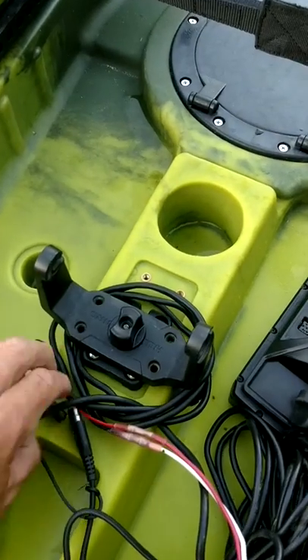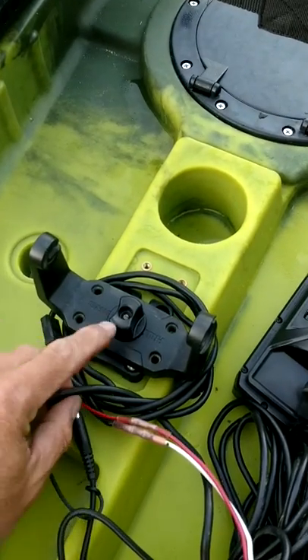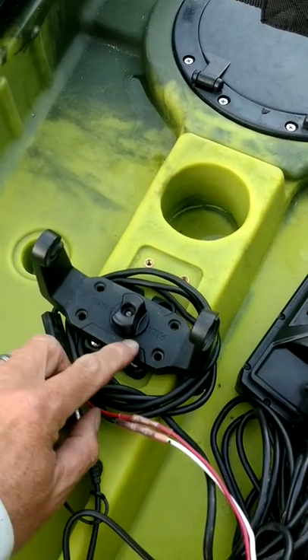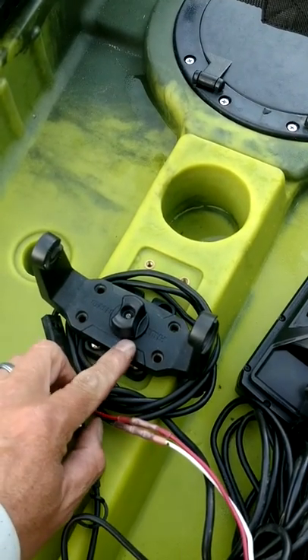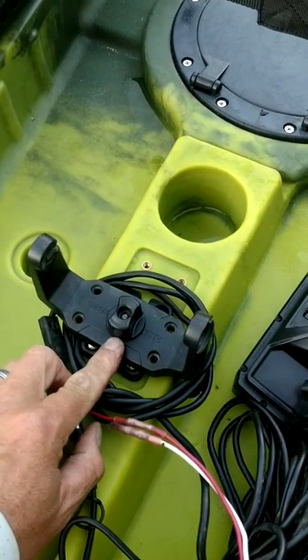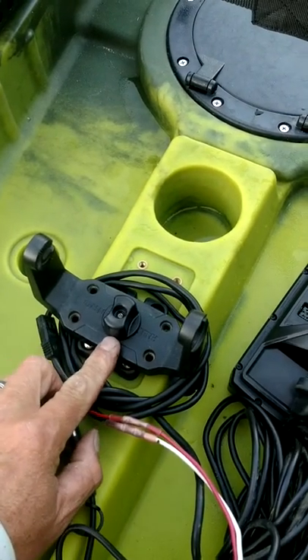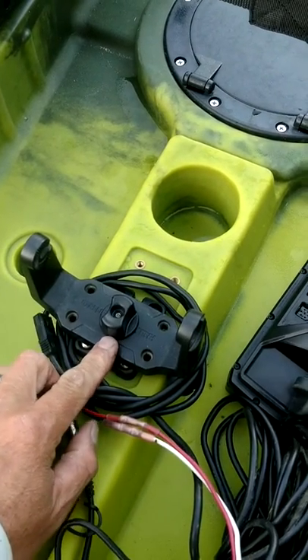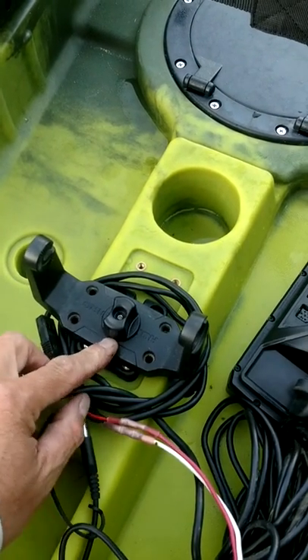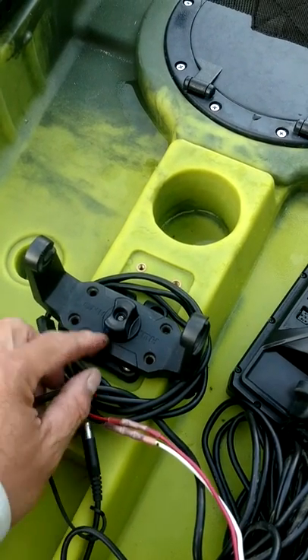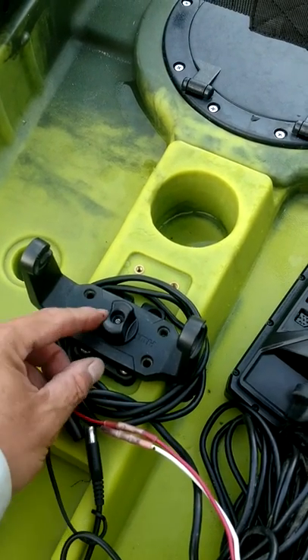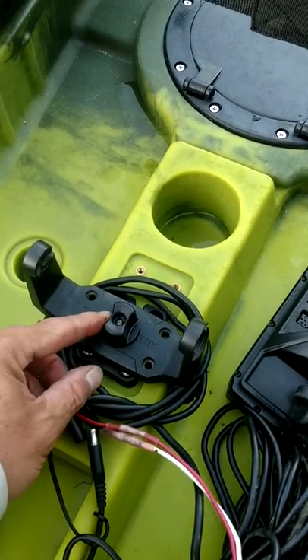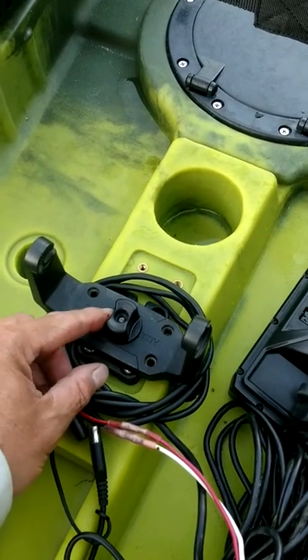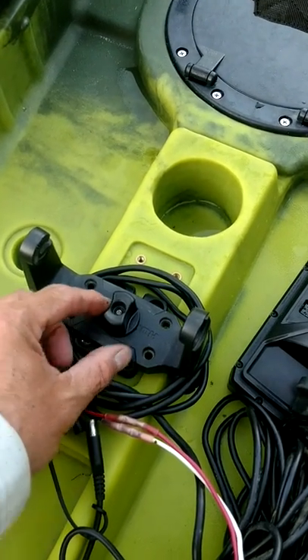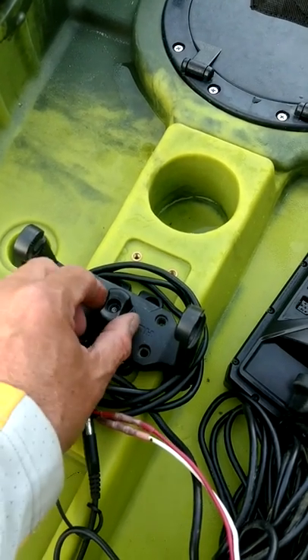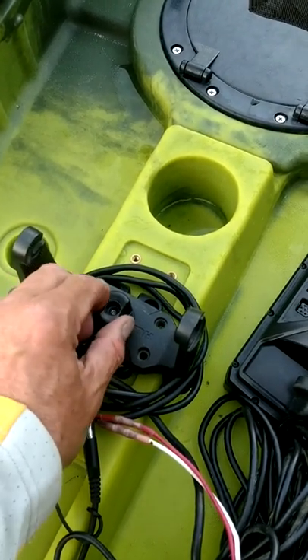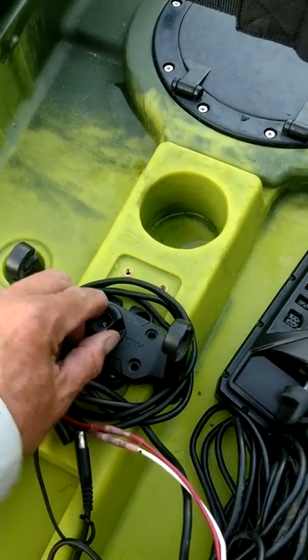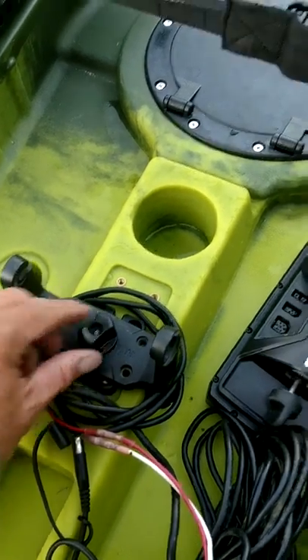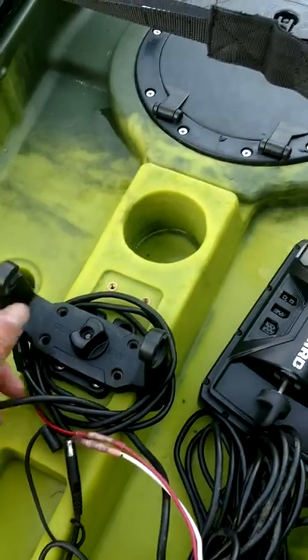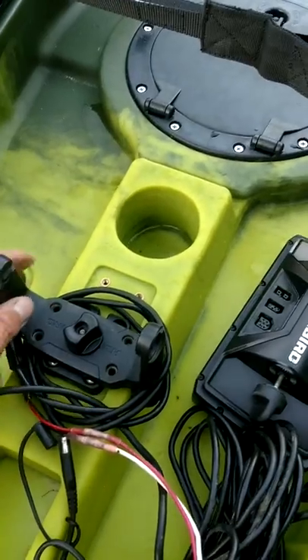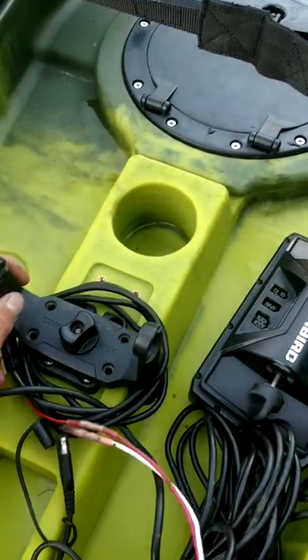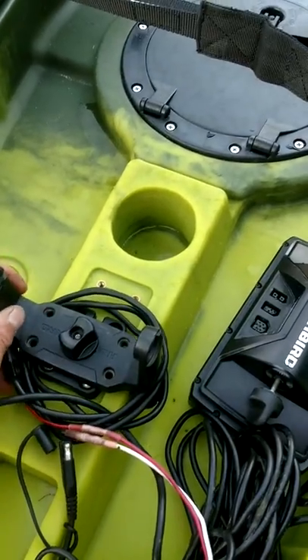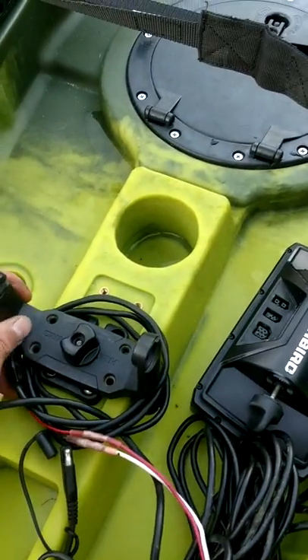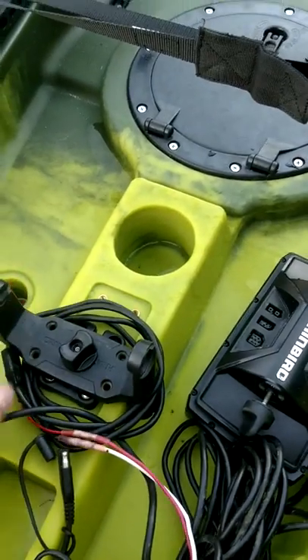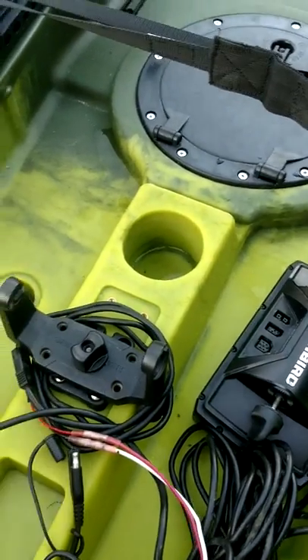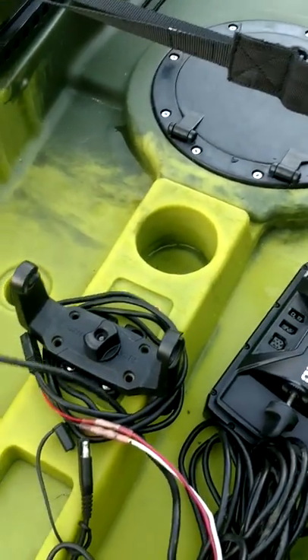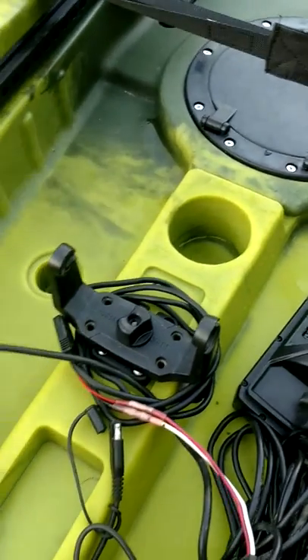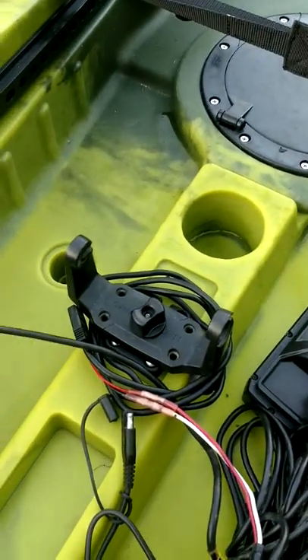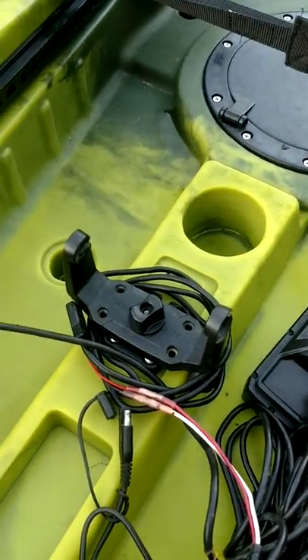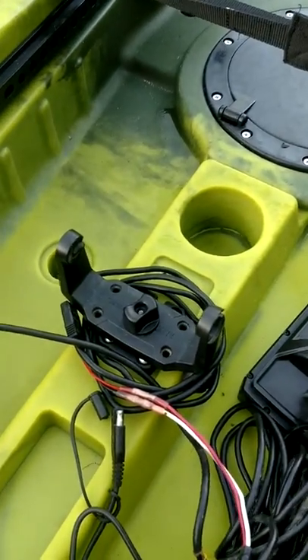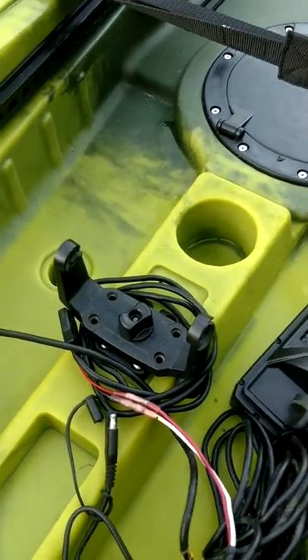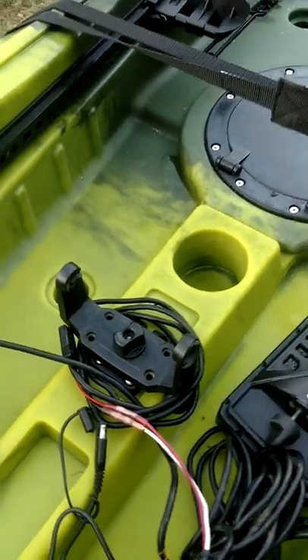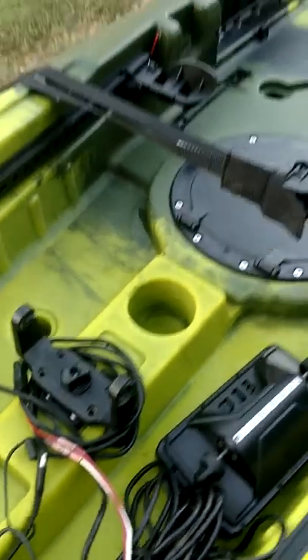I actually just drilled a little small hole, put my bolt through it, tightened it up — all that came with the miney mount. And that is a really neat little setup.